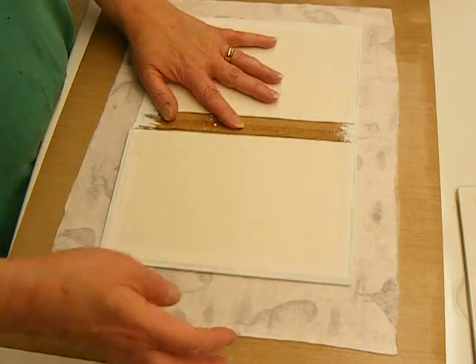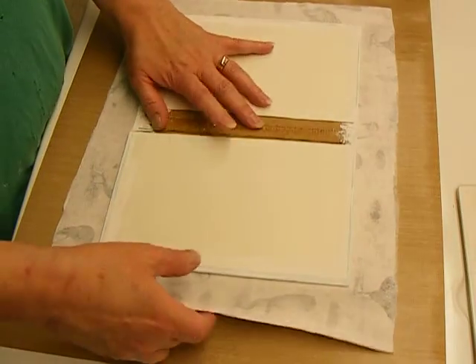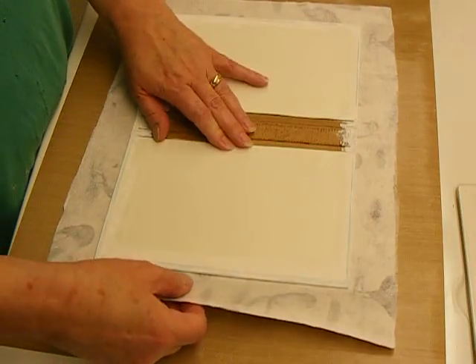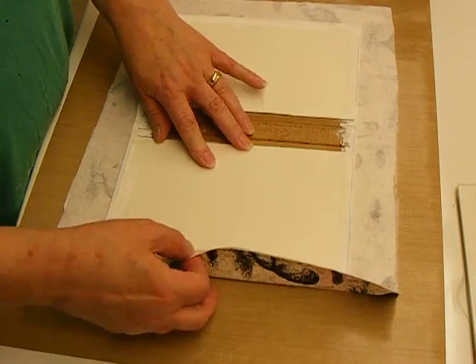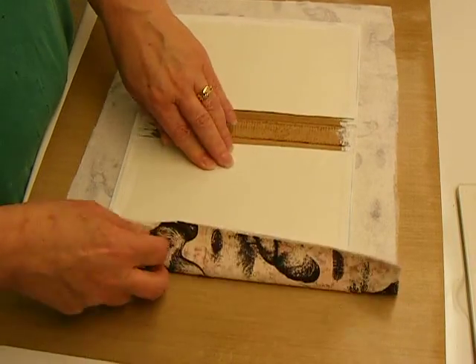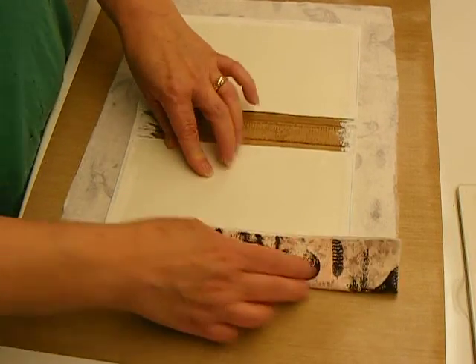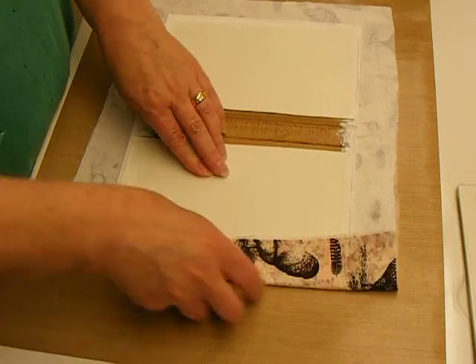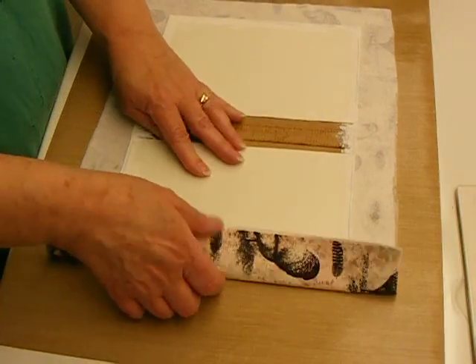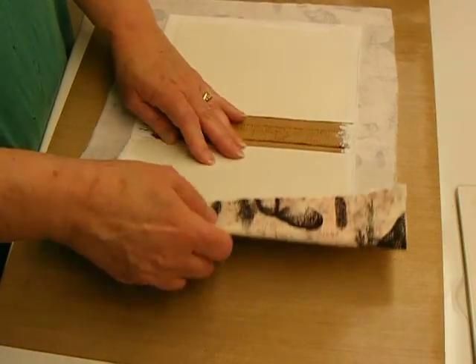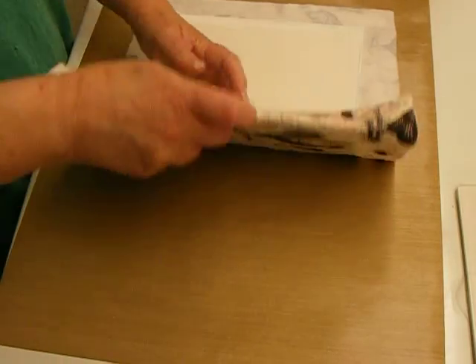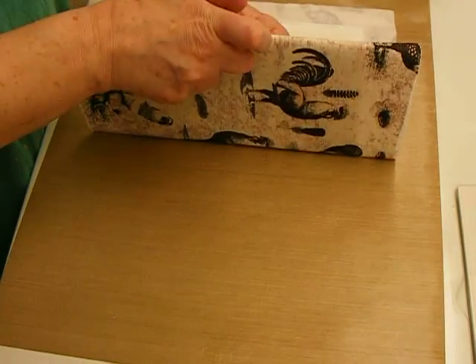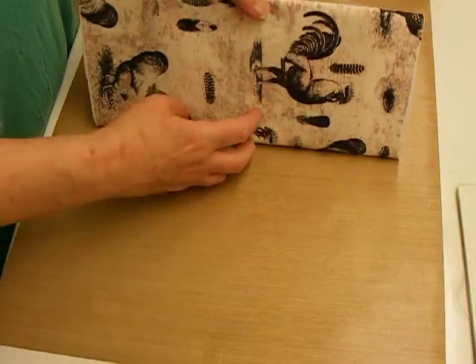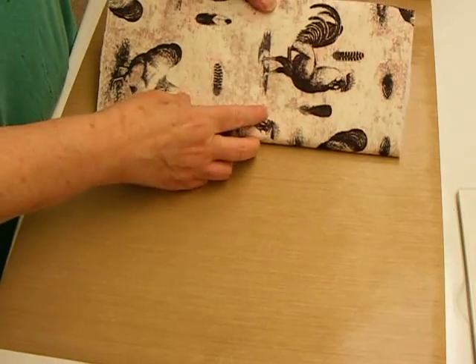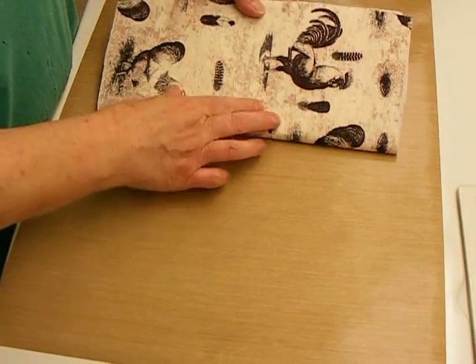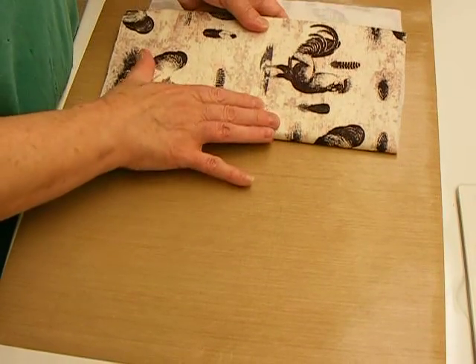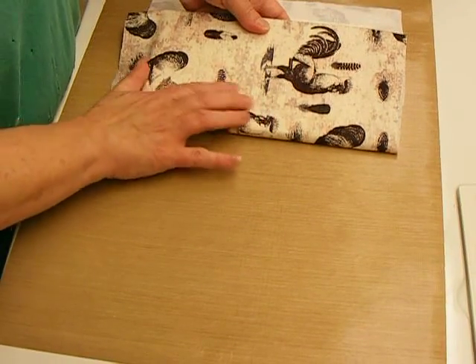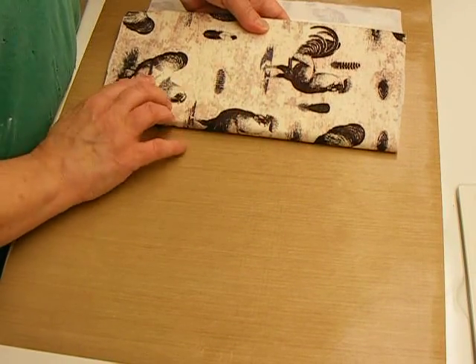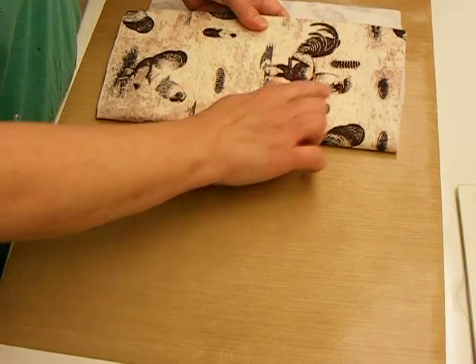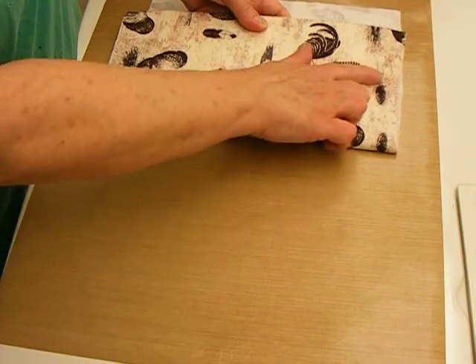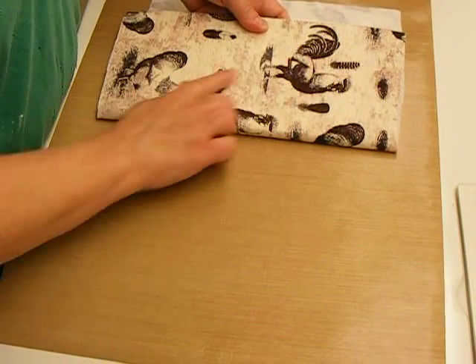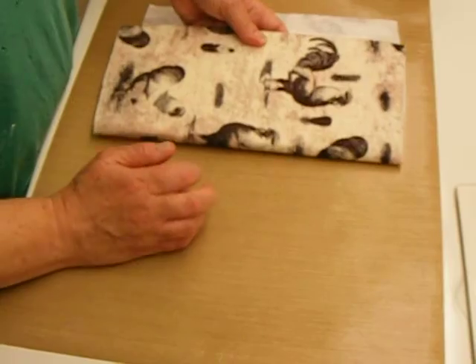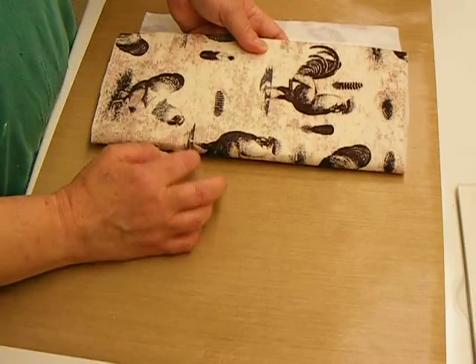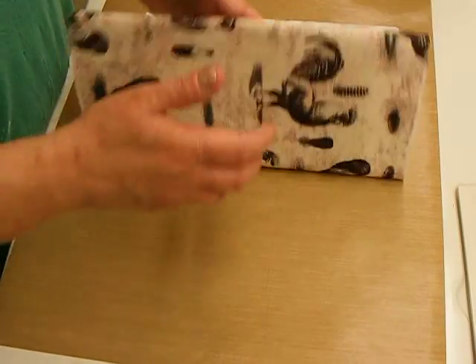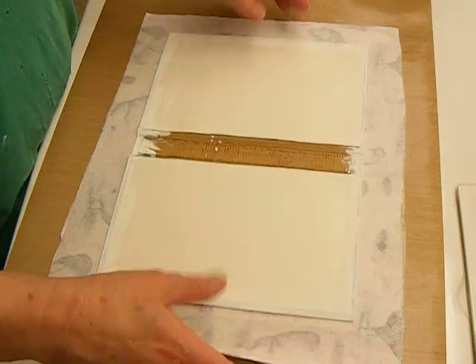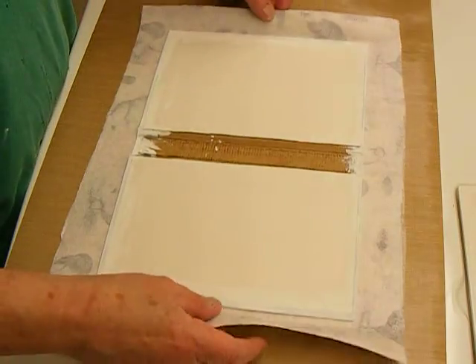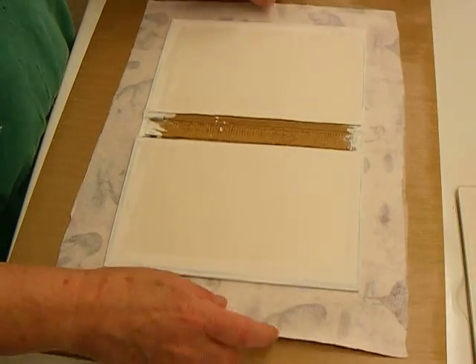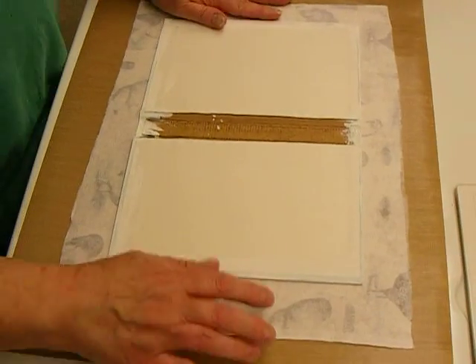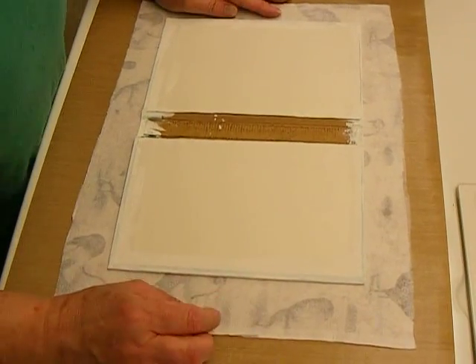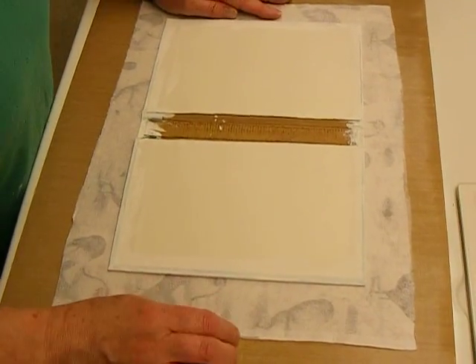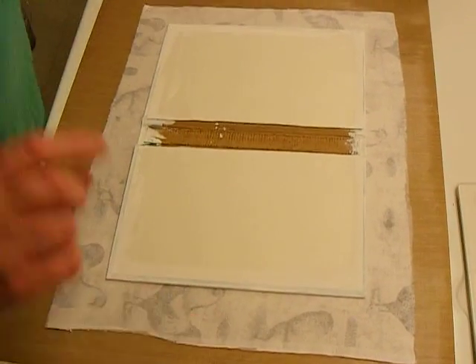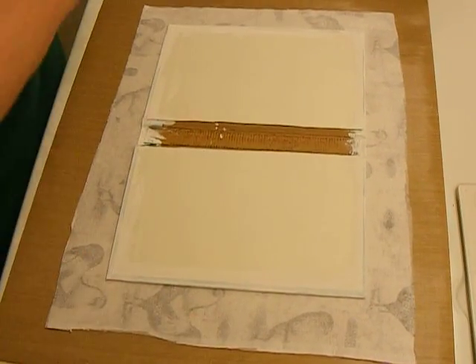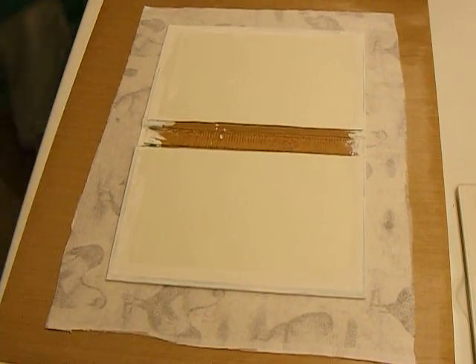Let's see what's on the back - I'm getting a full rooster and part of a hen. That's going to look pretty good, I think. I forgot to get my Yes Paste - talk amongst yourselves, I'll be right back.